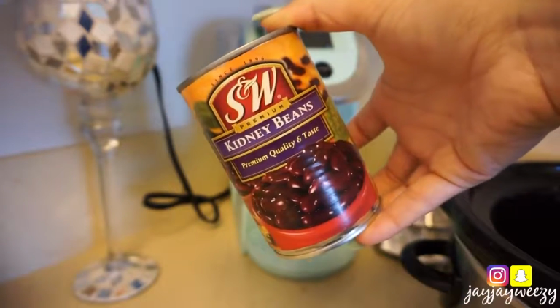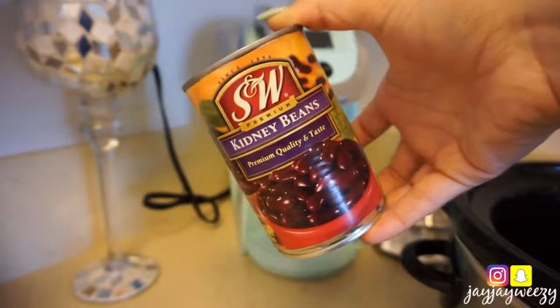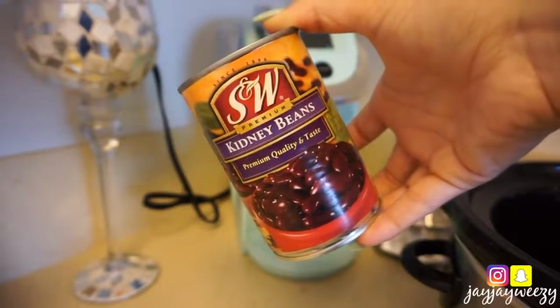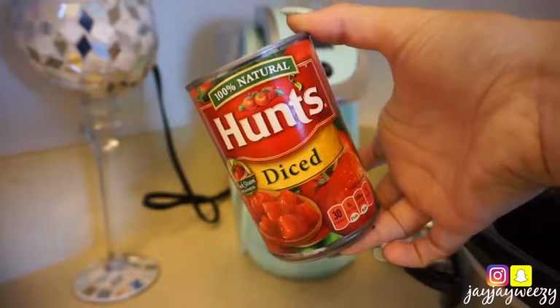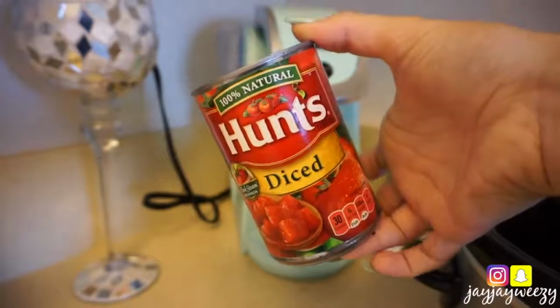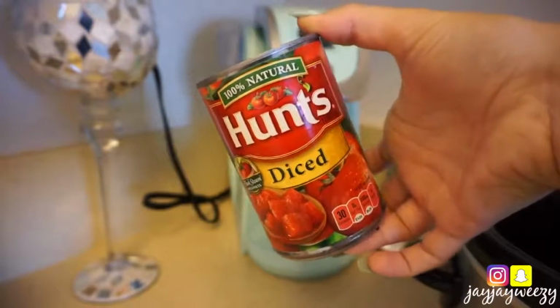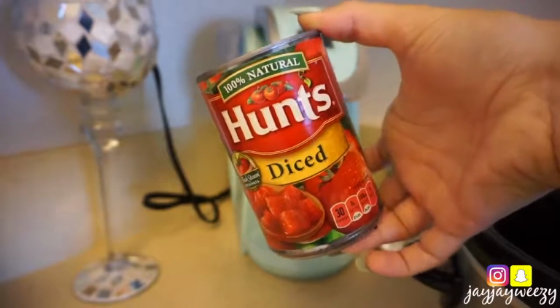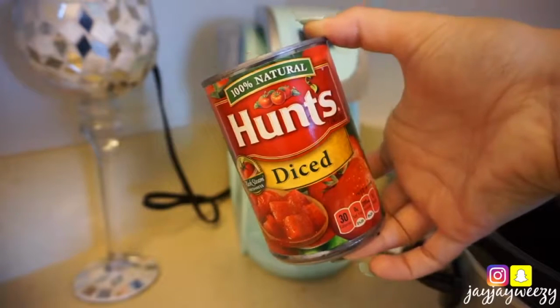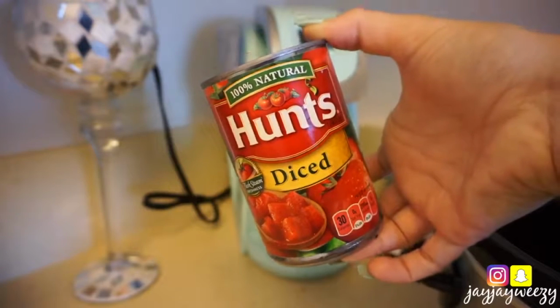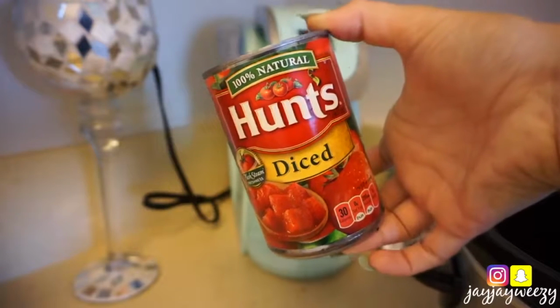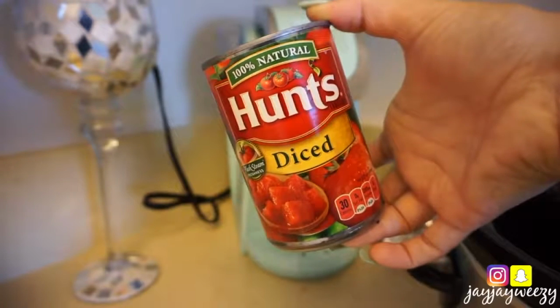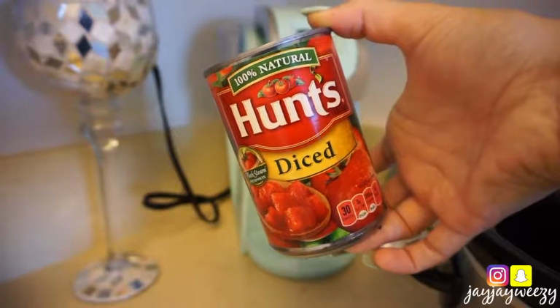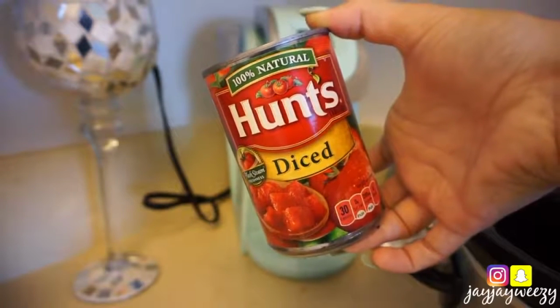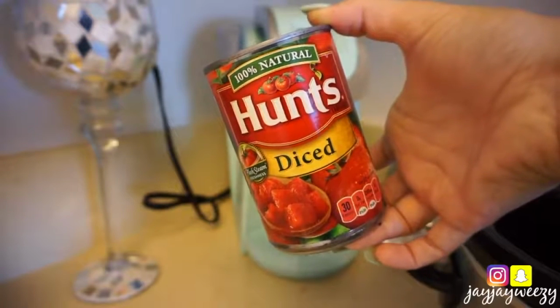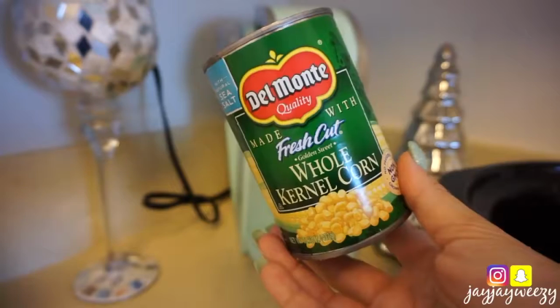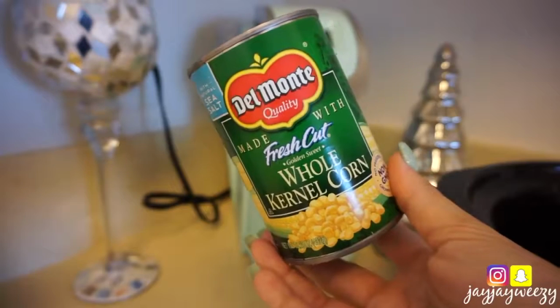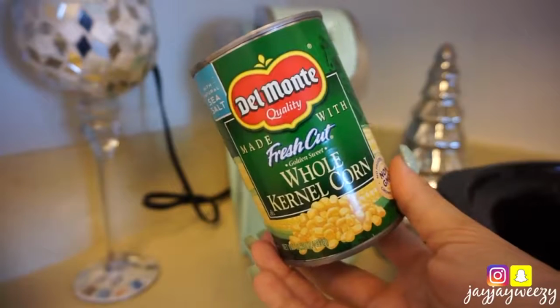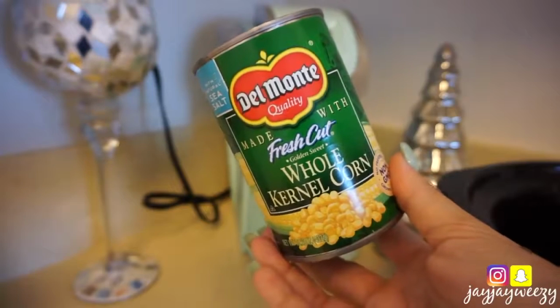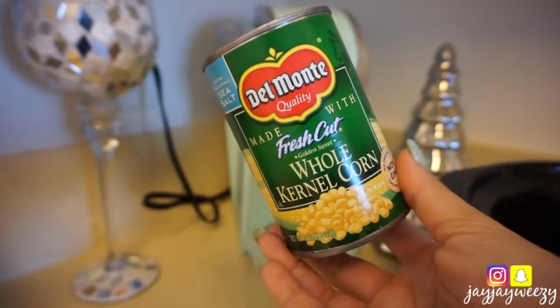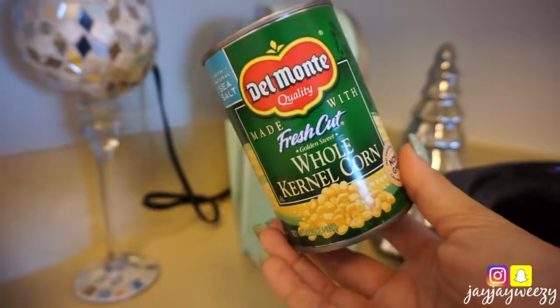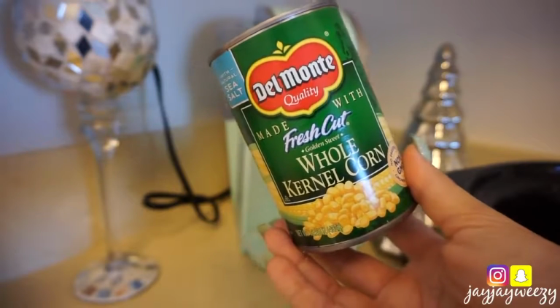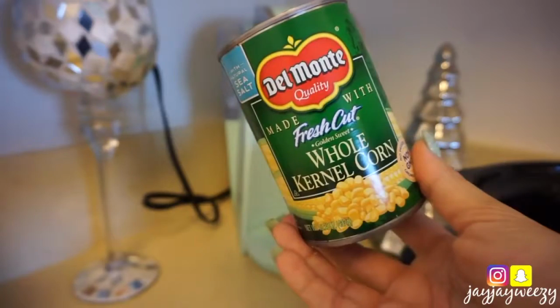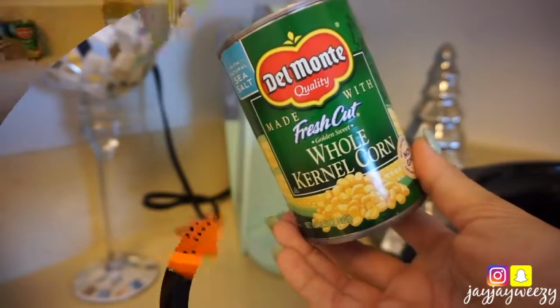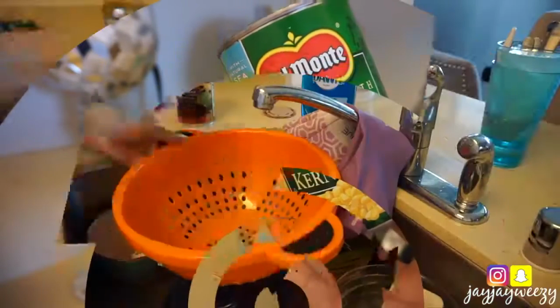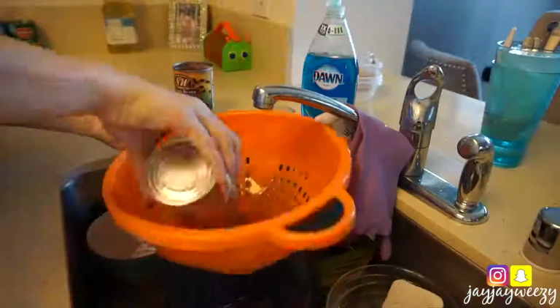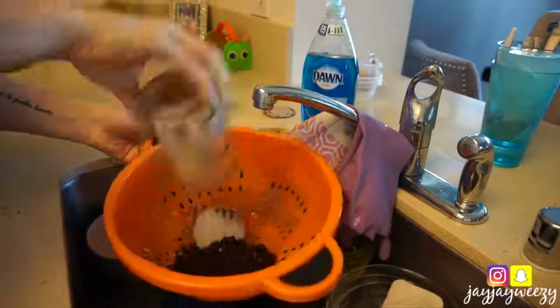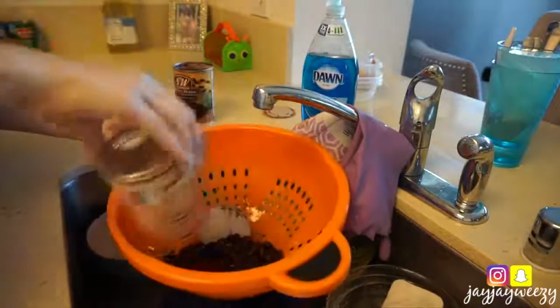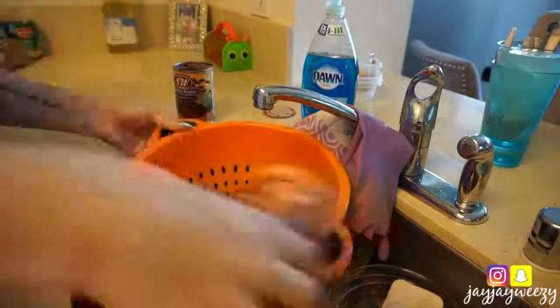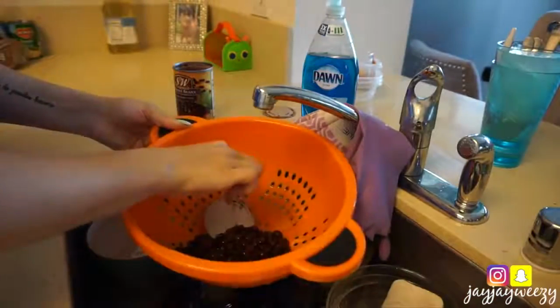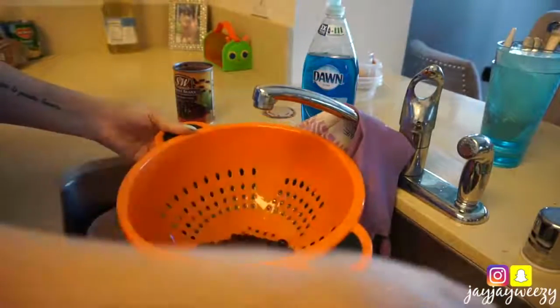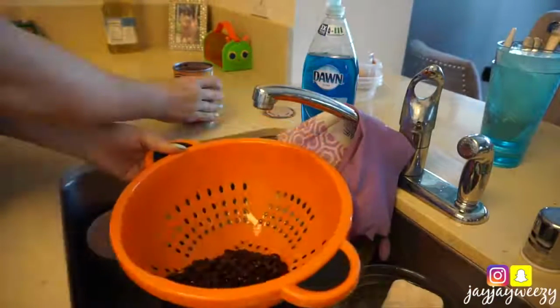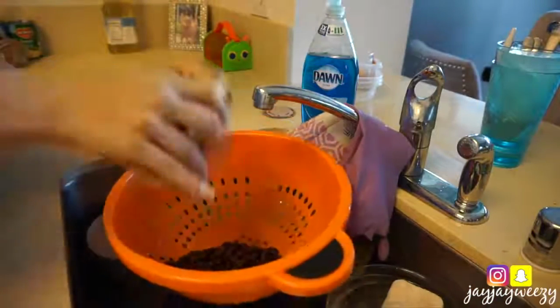The first thing I'm making is a staple if you've been on my channel a while — it's a vegan chili, but I did do it a little bit different today because I ended up using the crock pot. So we have corn, diced tomatoes, black beans, and kidney beans.